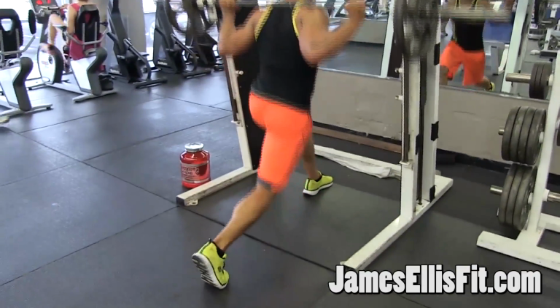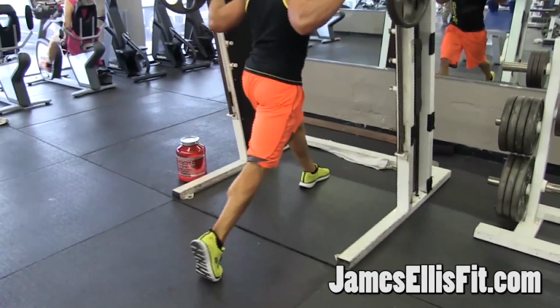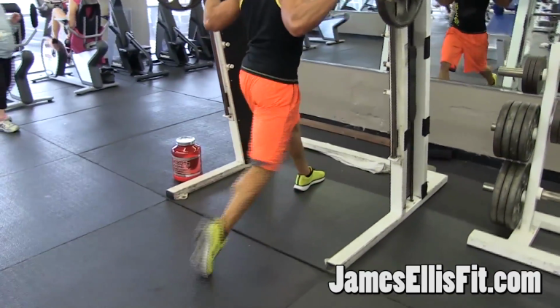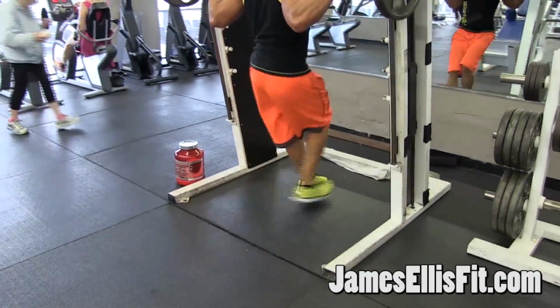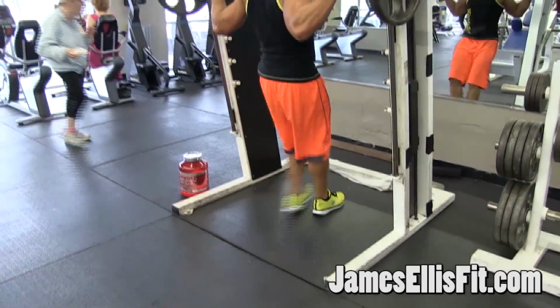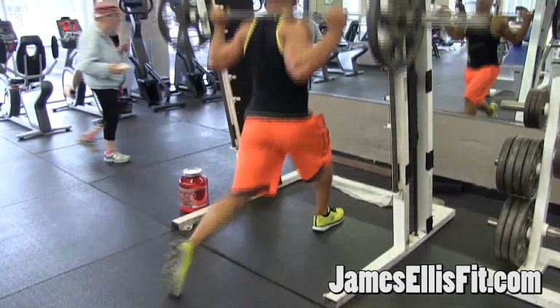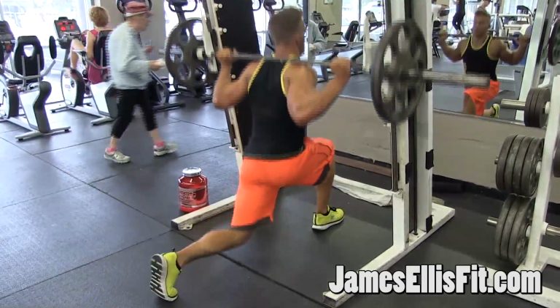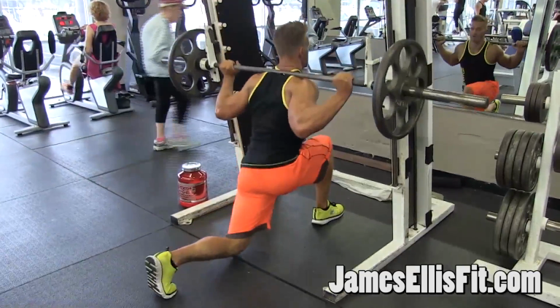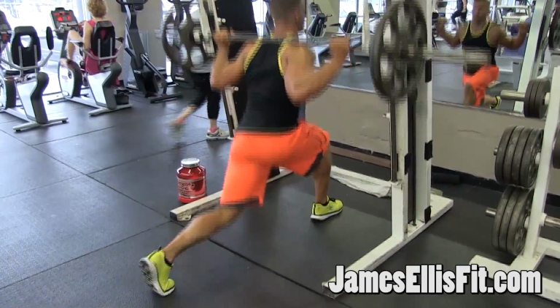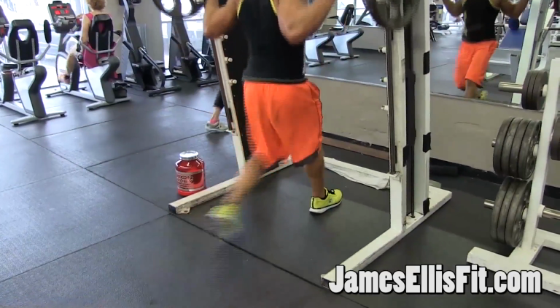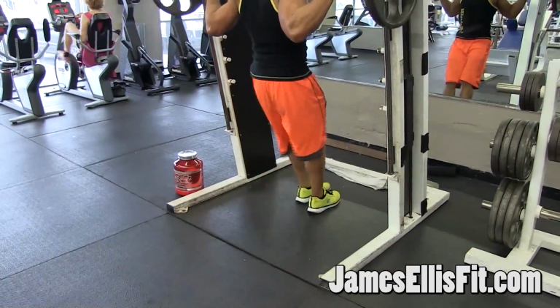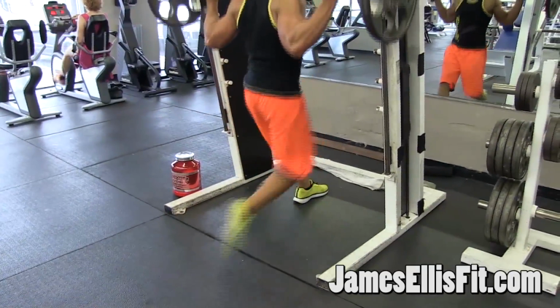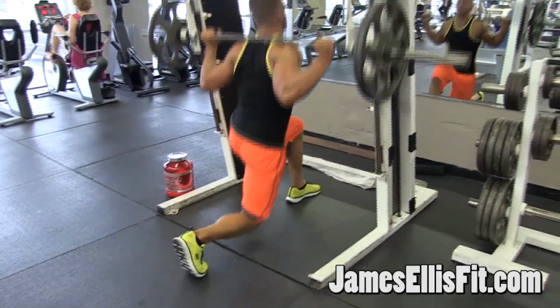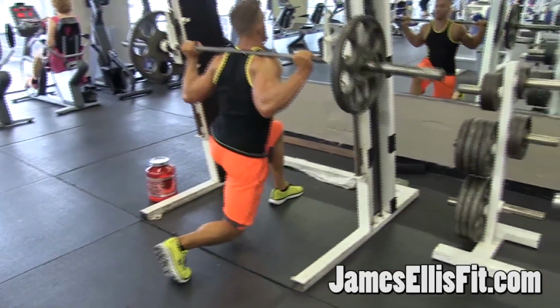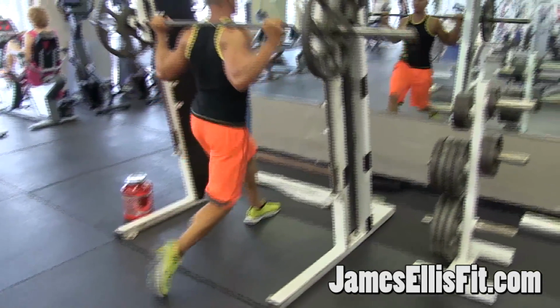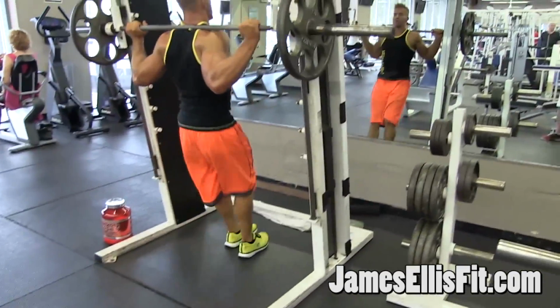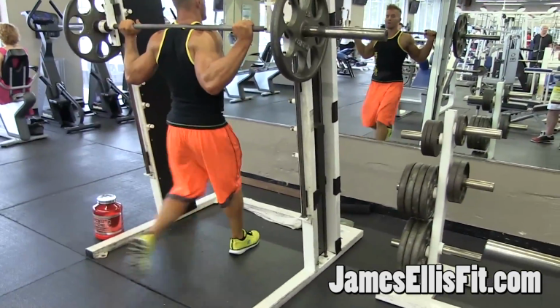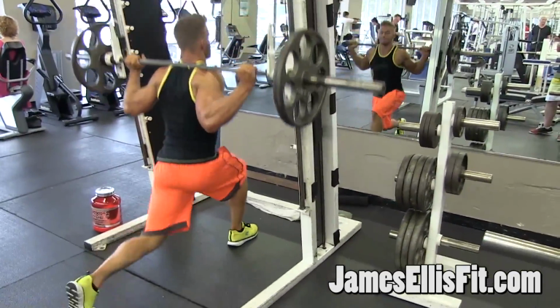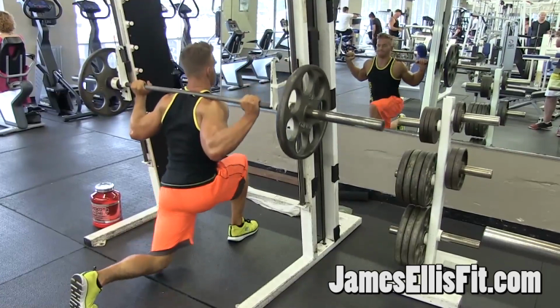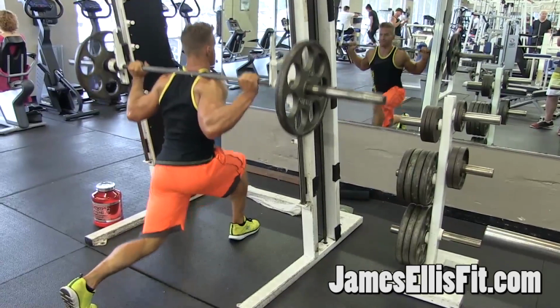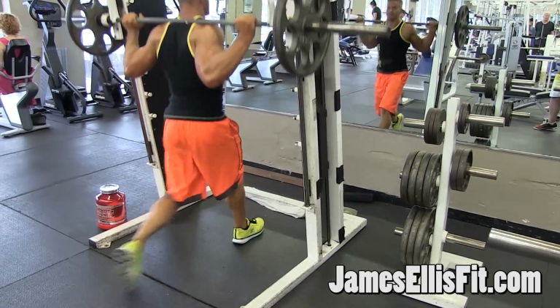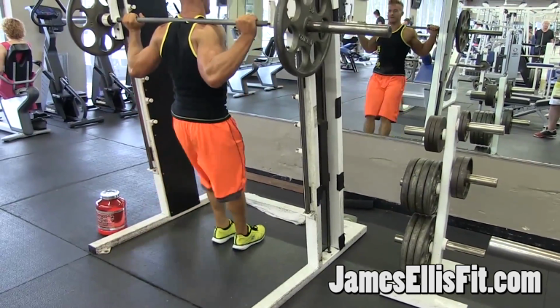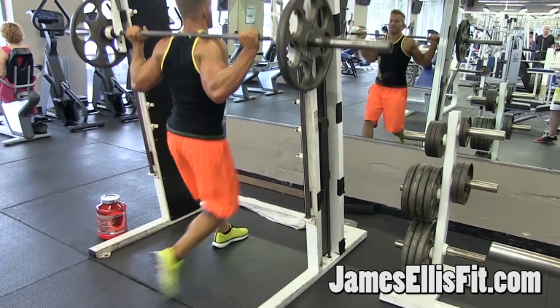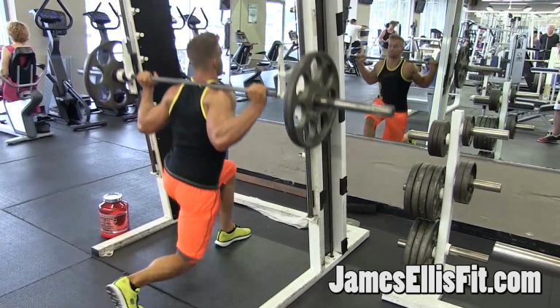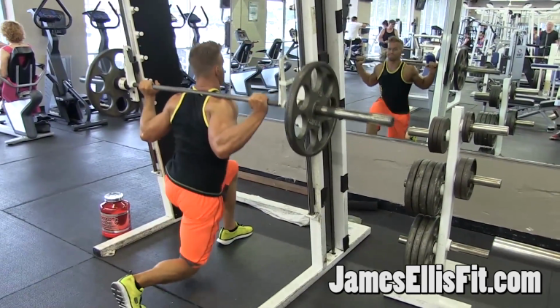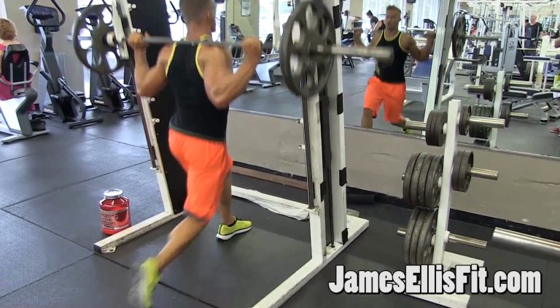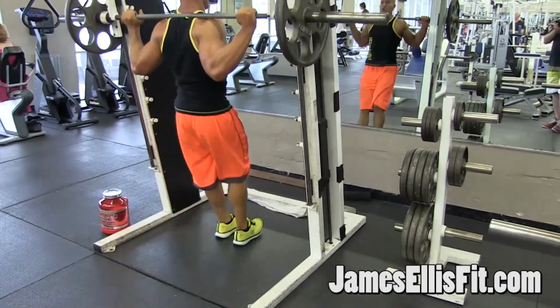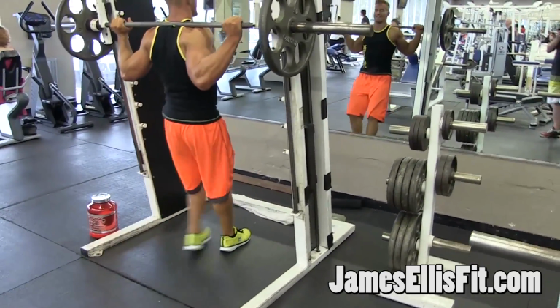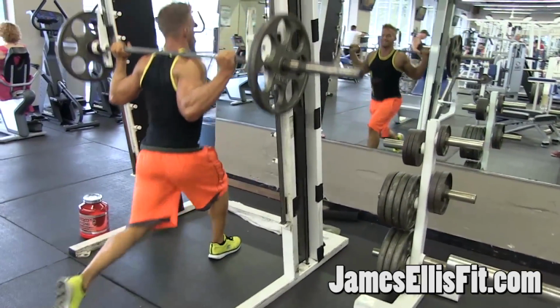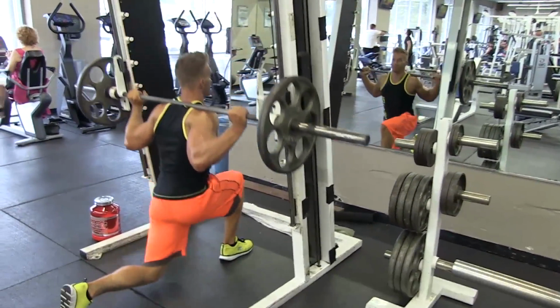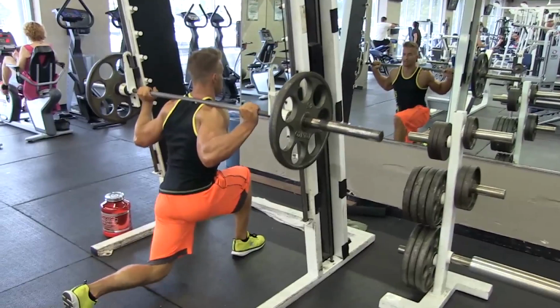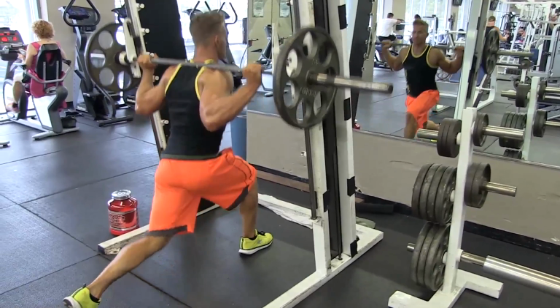Or you can switch it up in between every rep — down, up, switch. Breathing out as you press up.